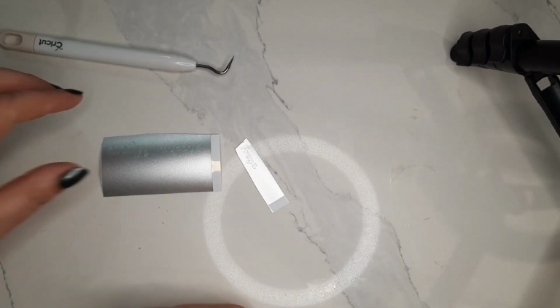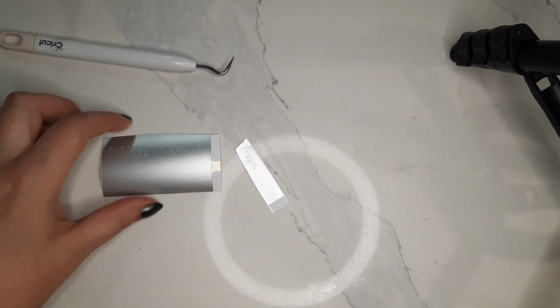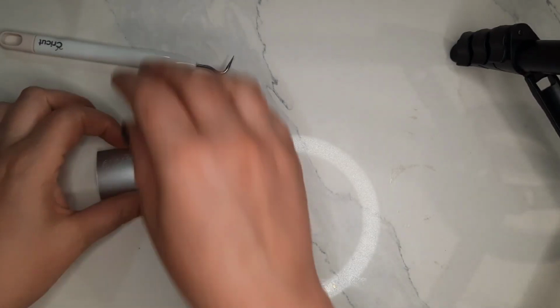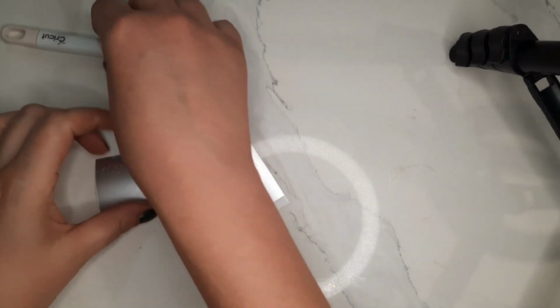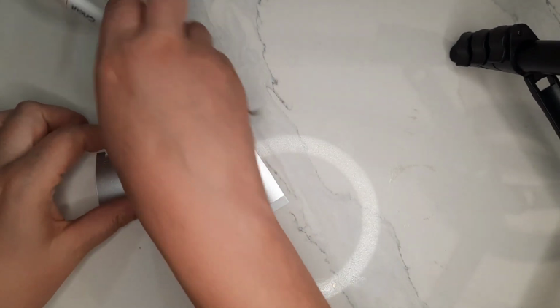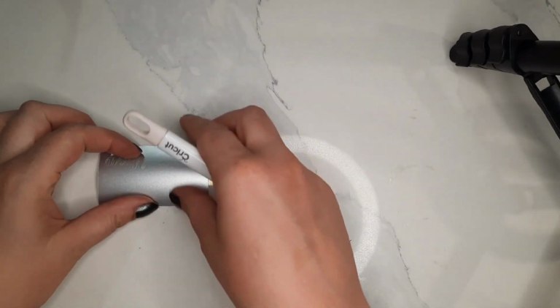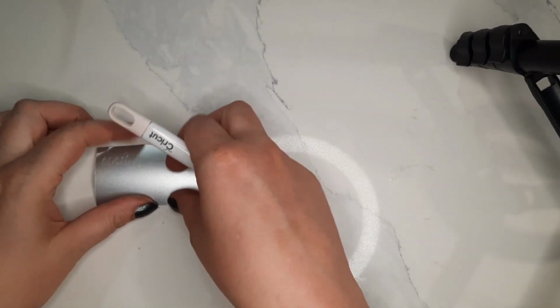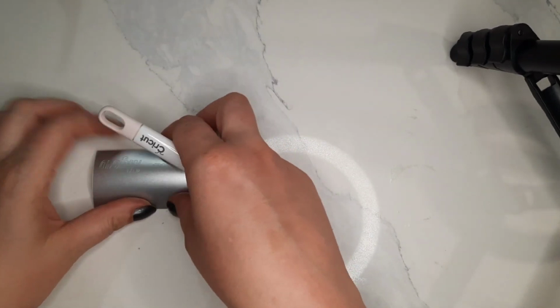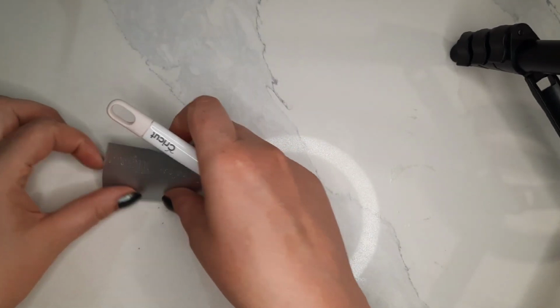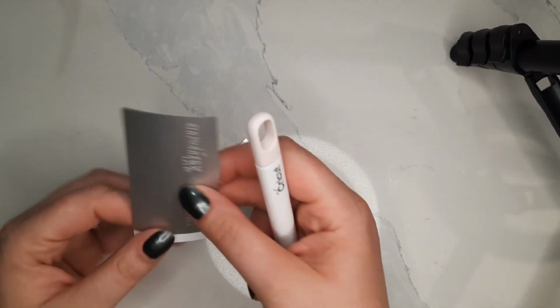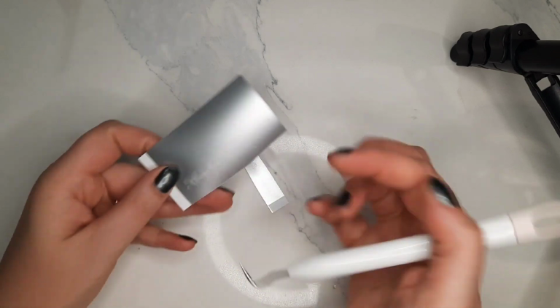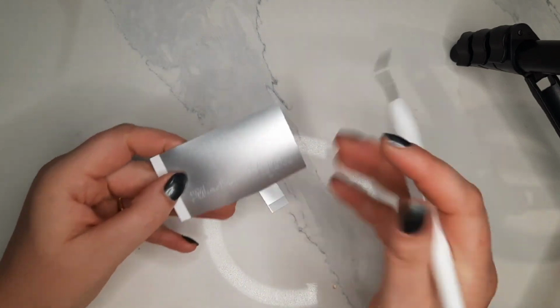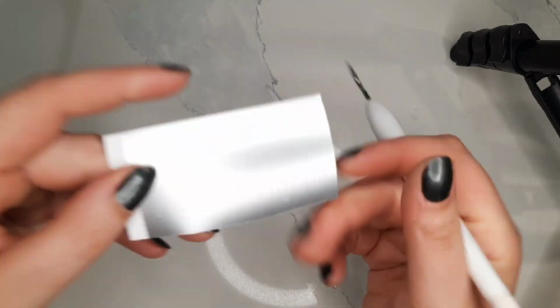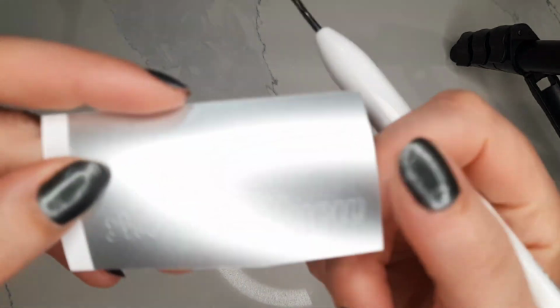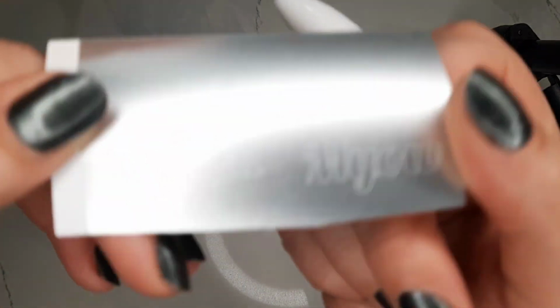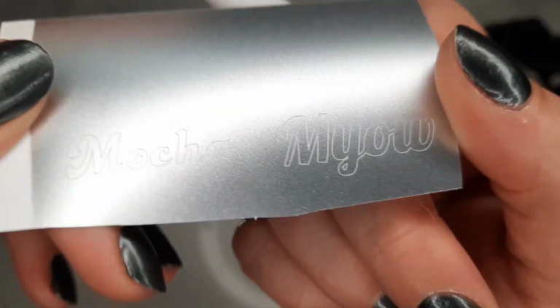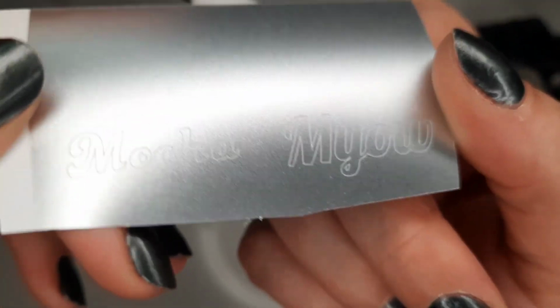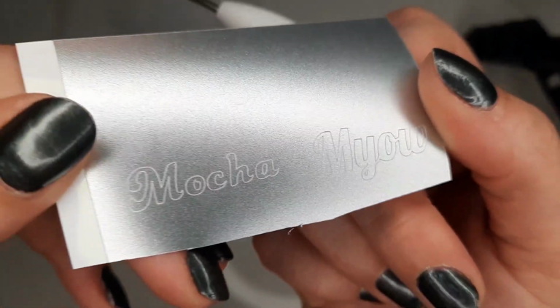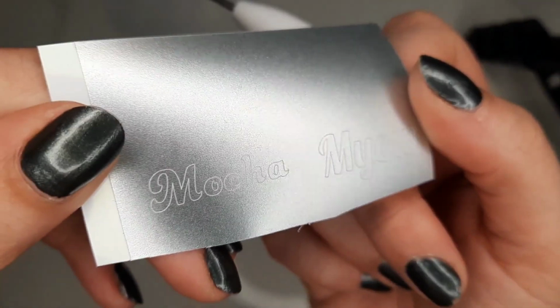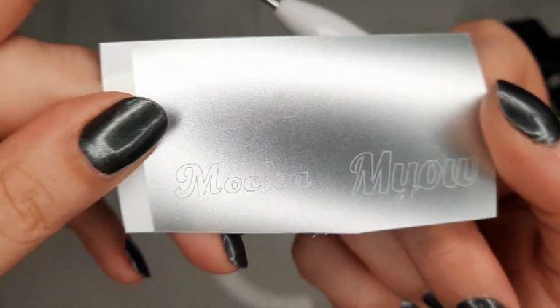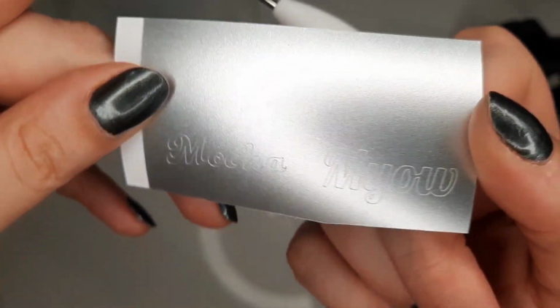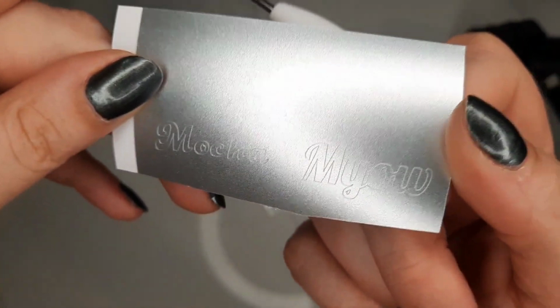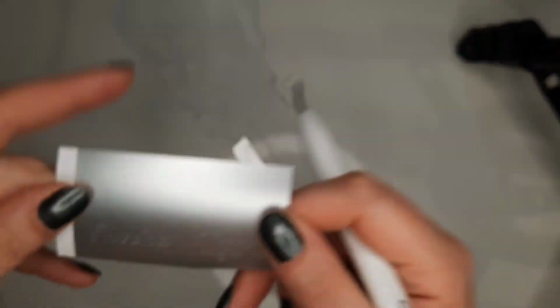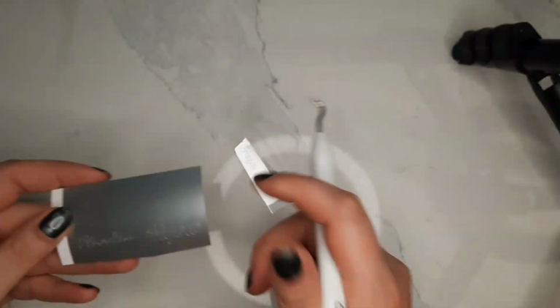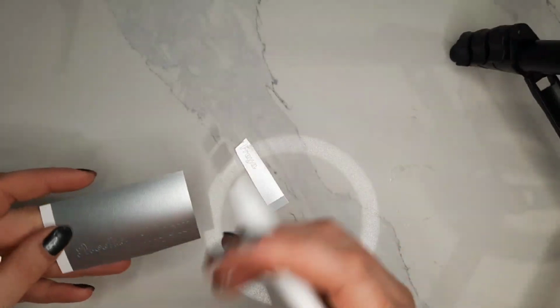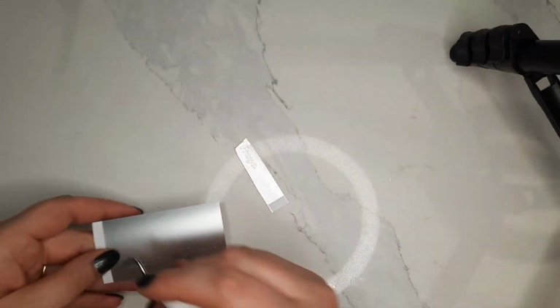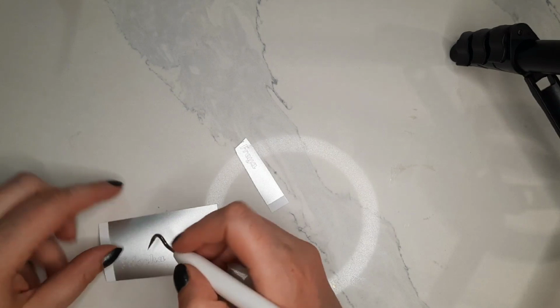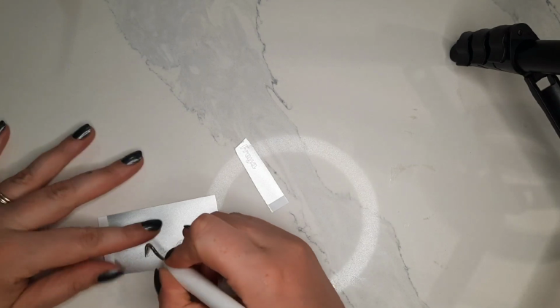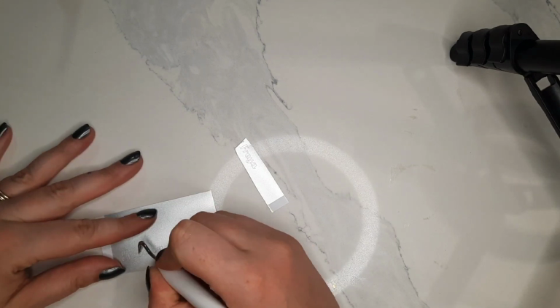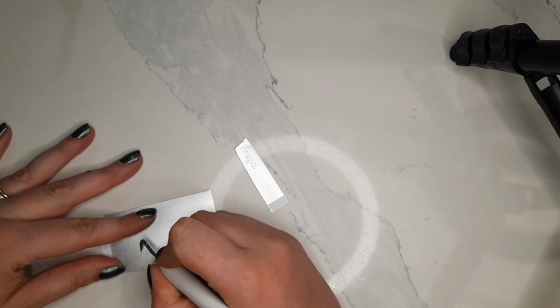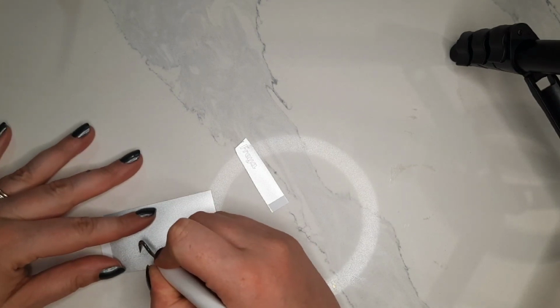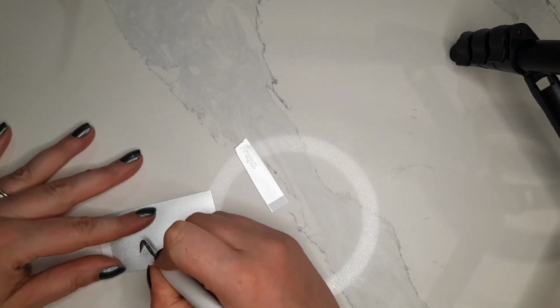And now that the initial pour is done, I've gone ahead and created these names out of vinyl with my pre-cut machine and I'll be placing them onto the collar tags.